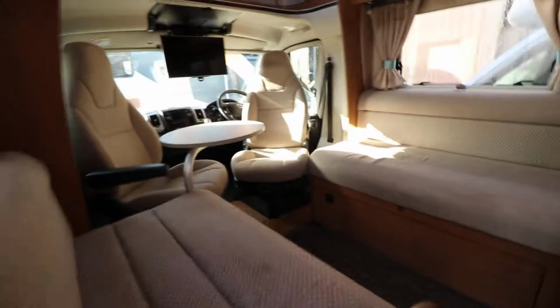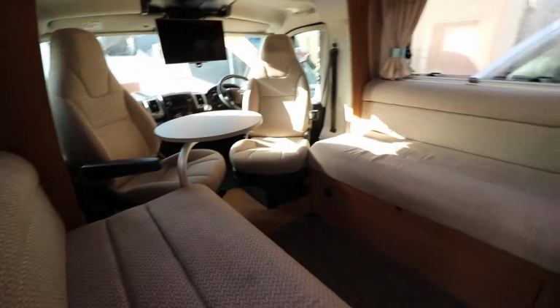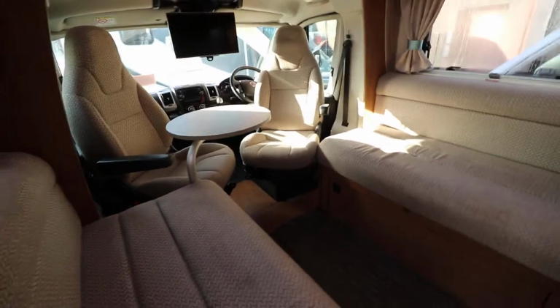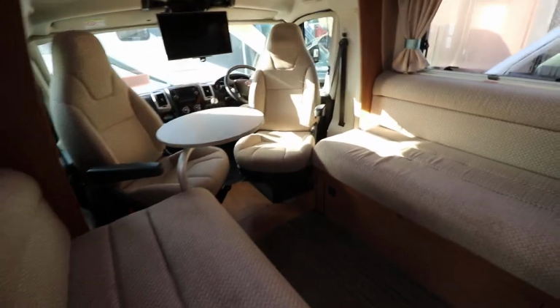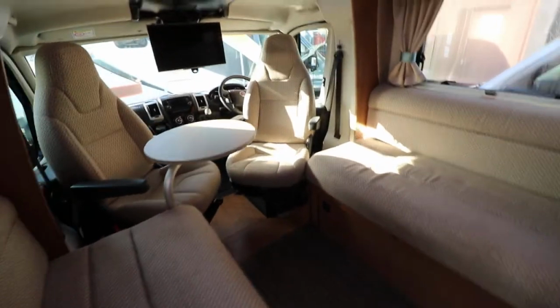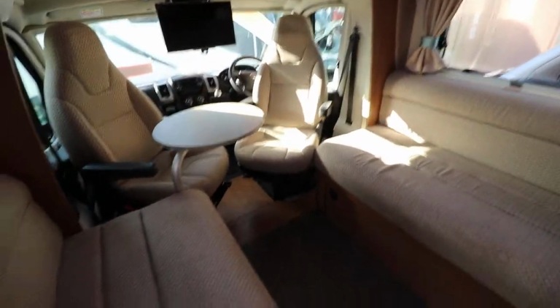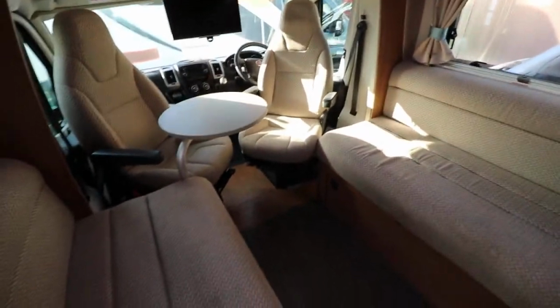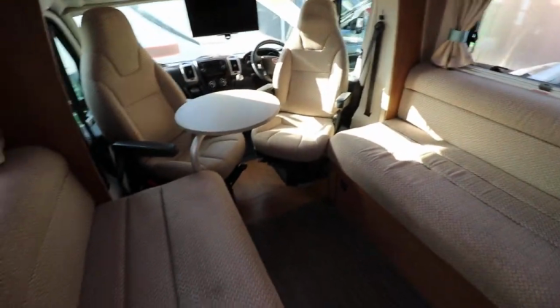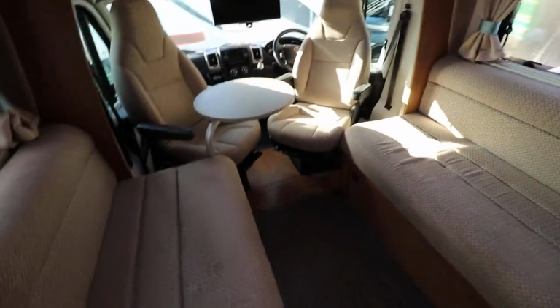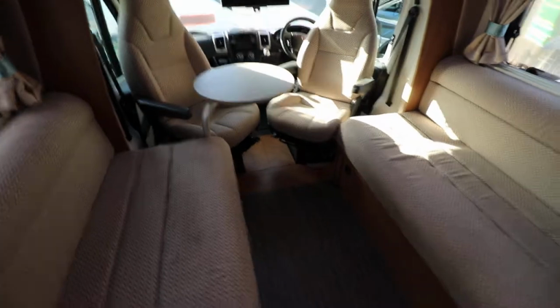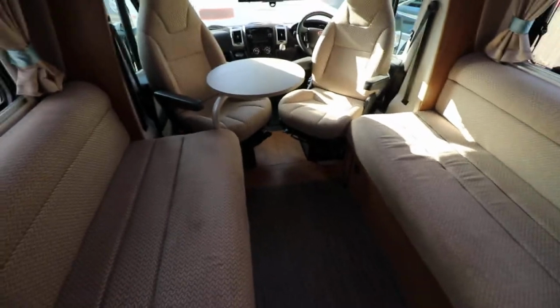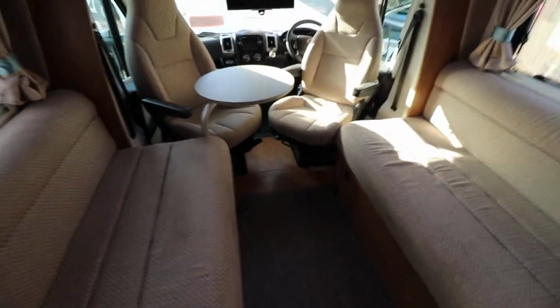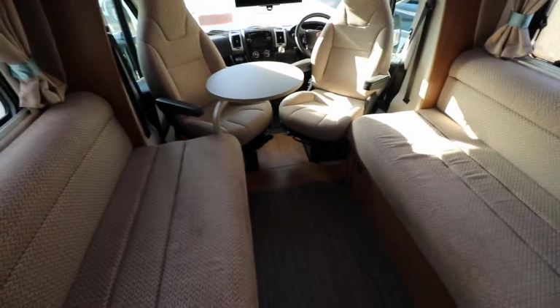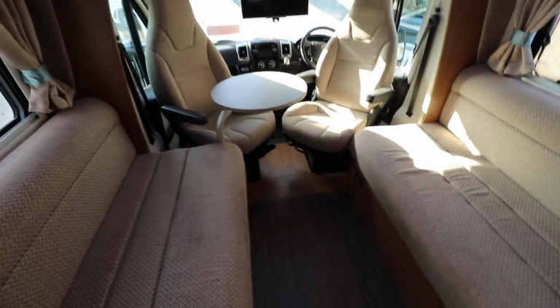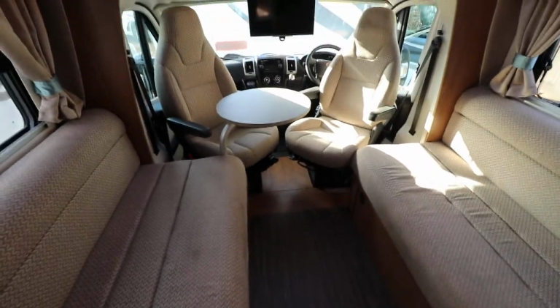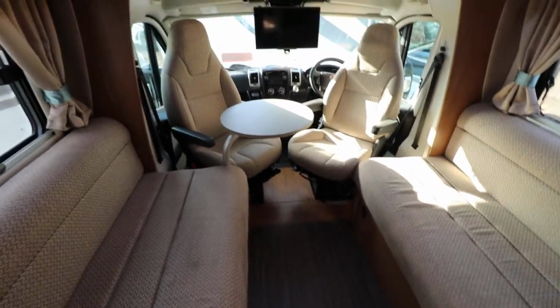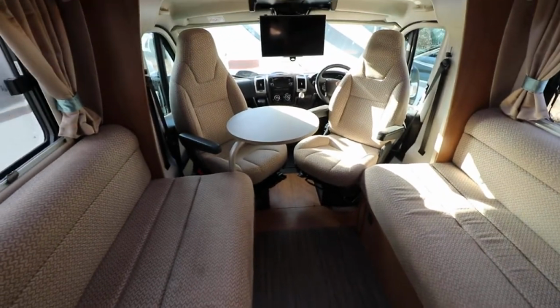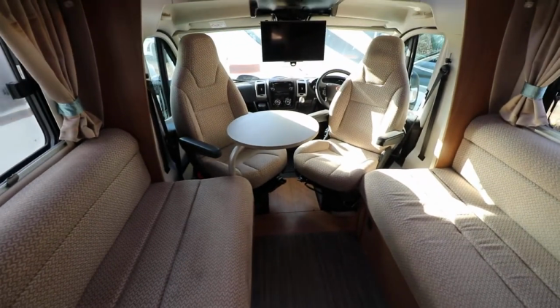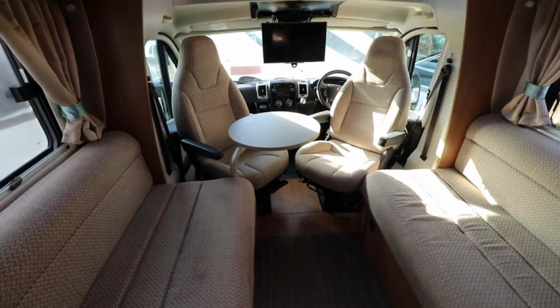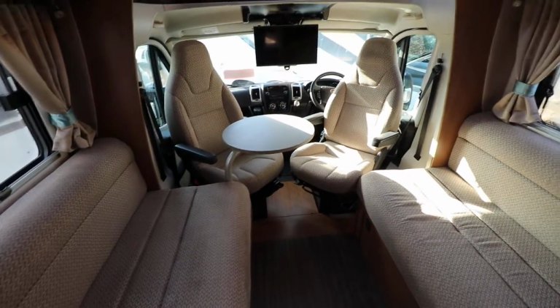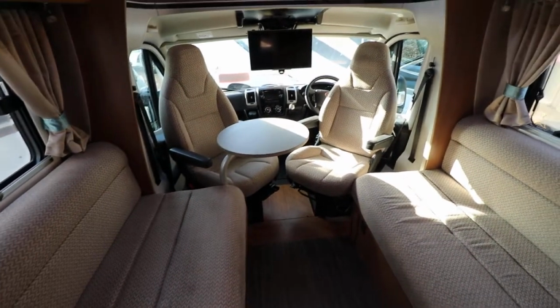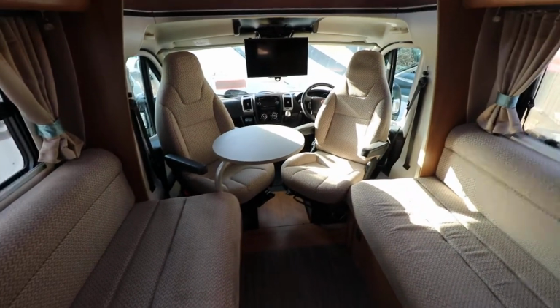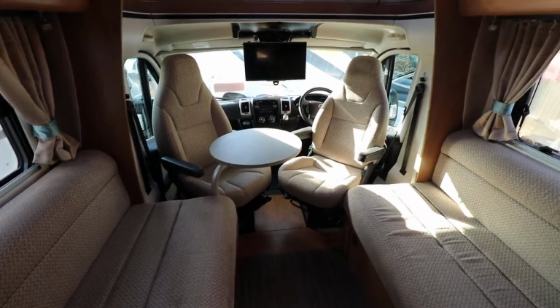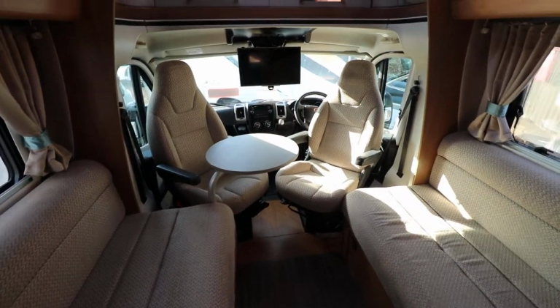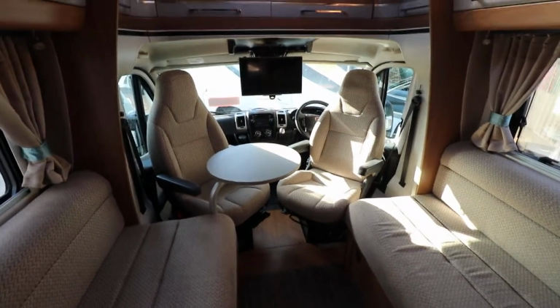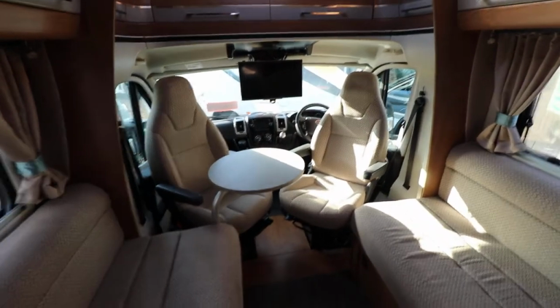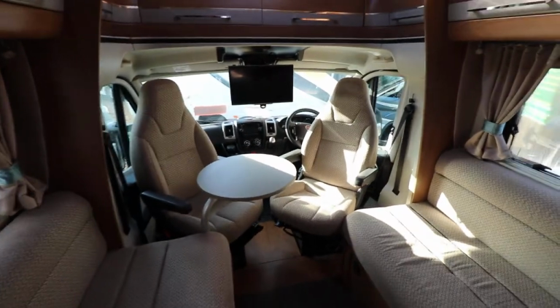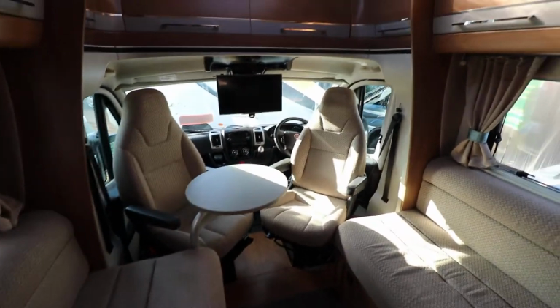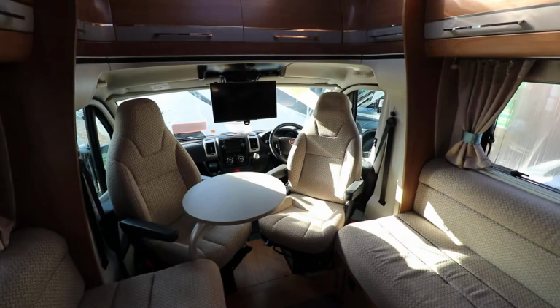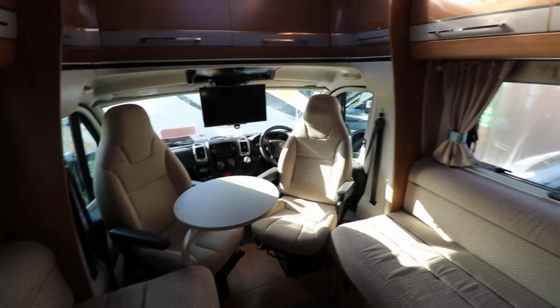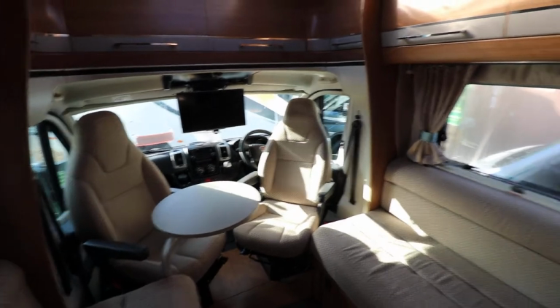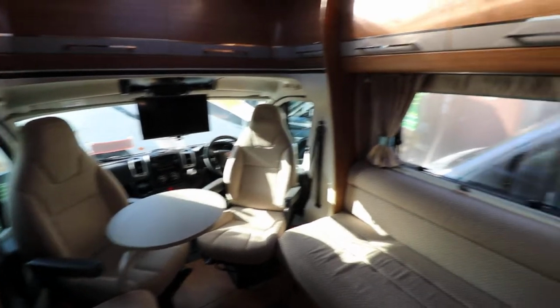When you come into the front, you've got two side facing settees which convert to make a large double bed. Then you have swivel cab seats and you can see there's a drop down TV there as well.